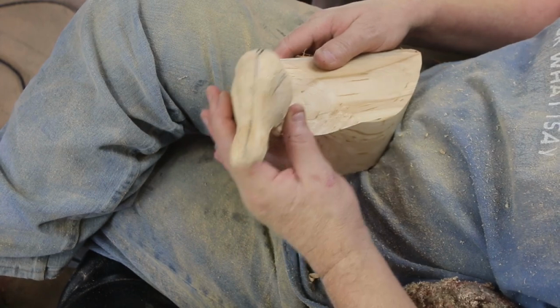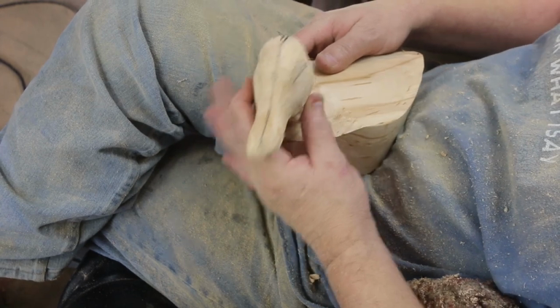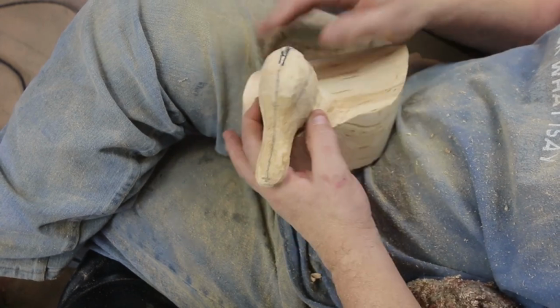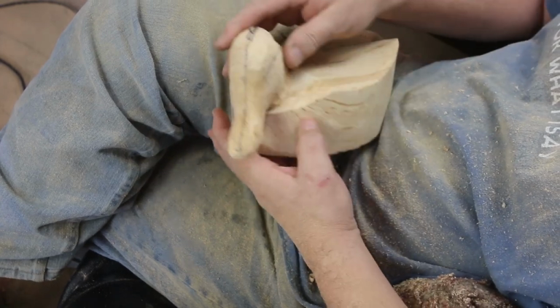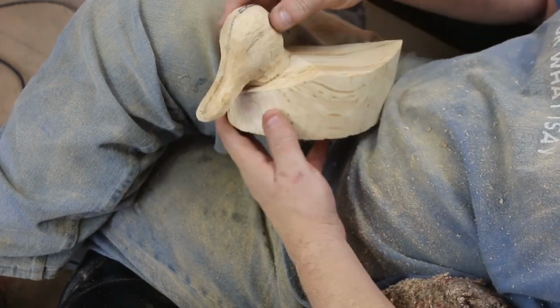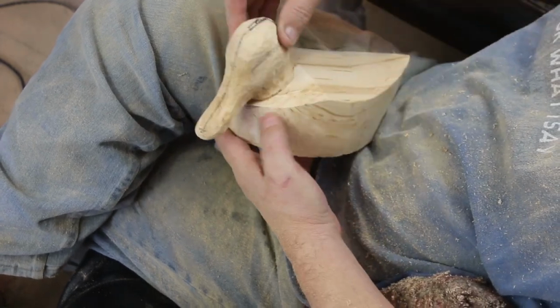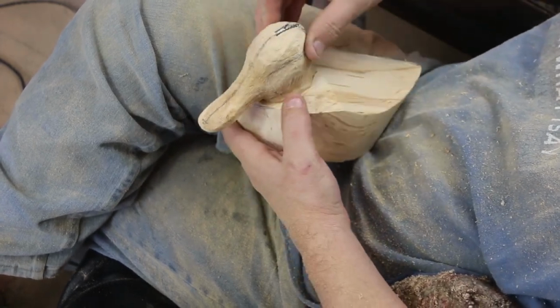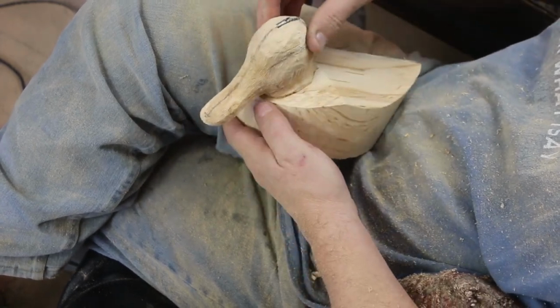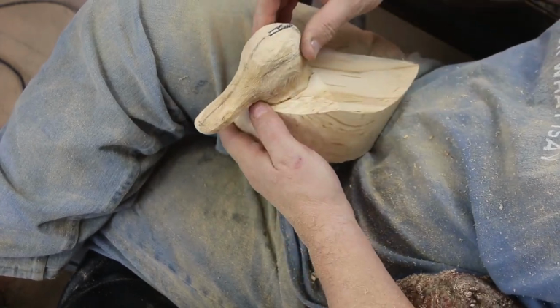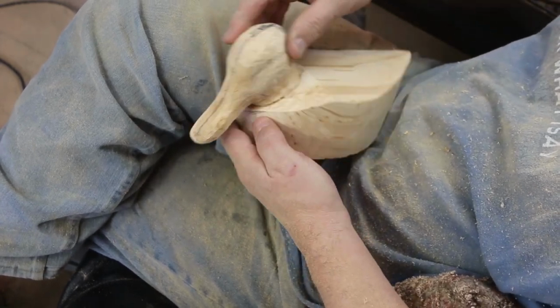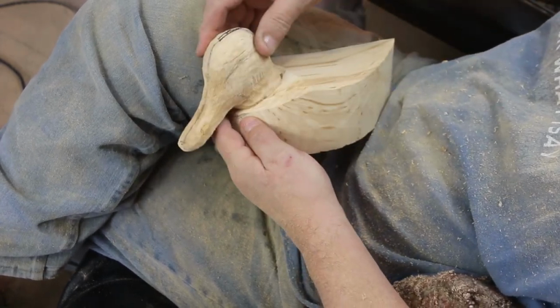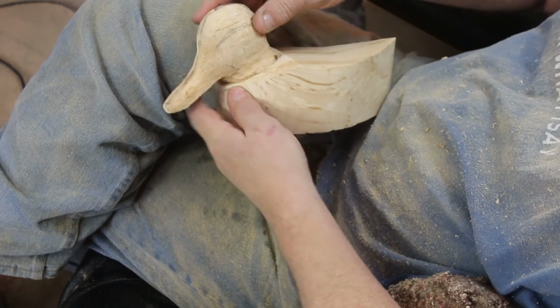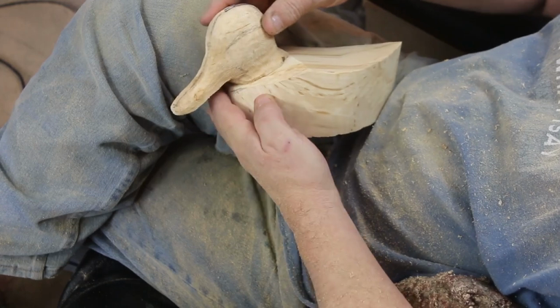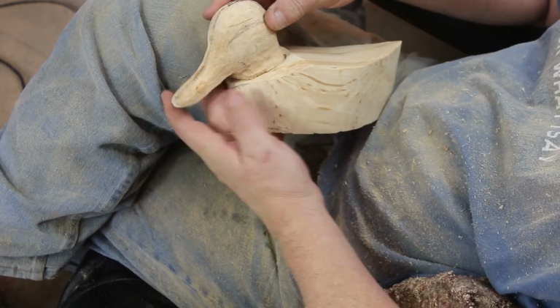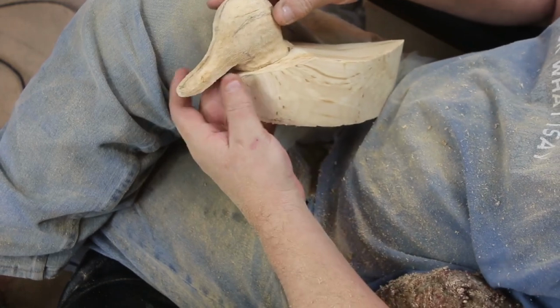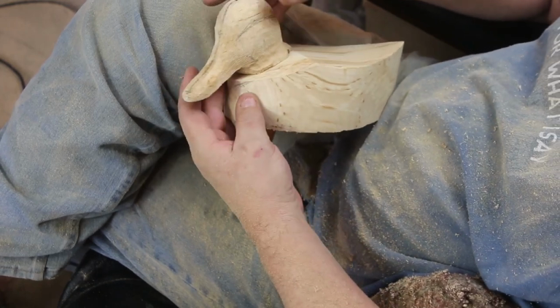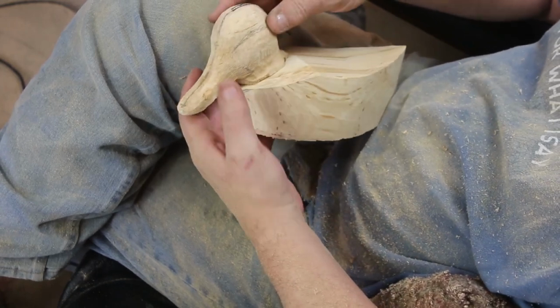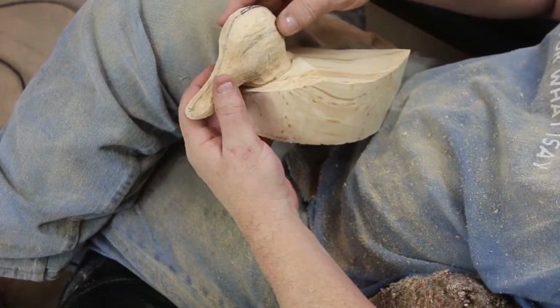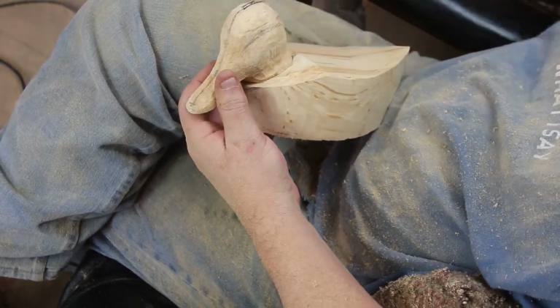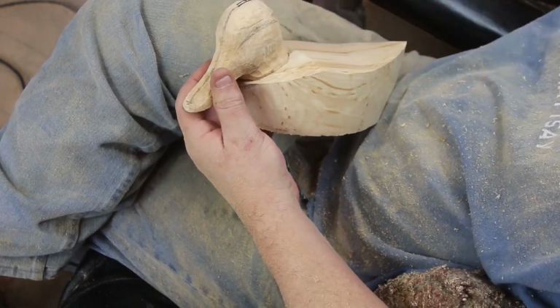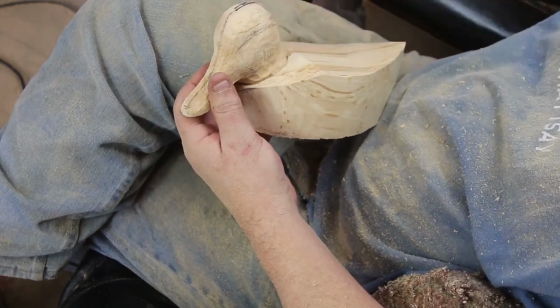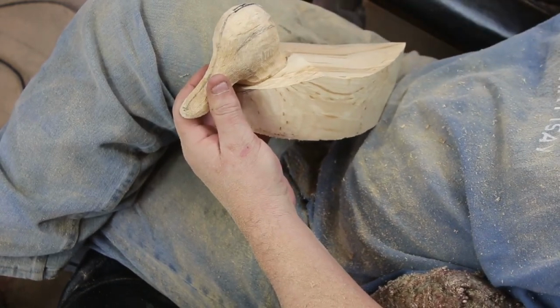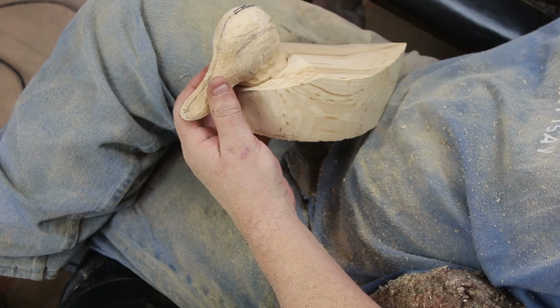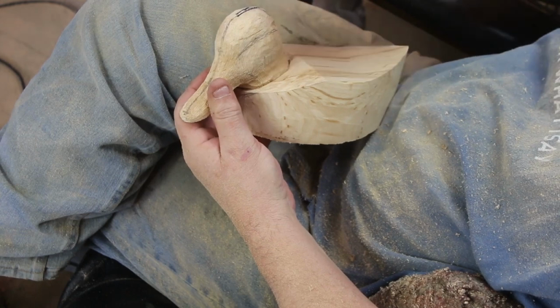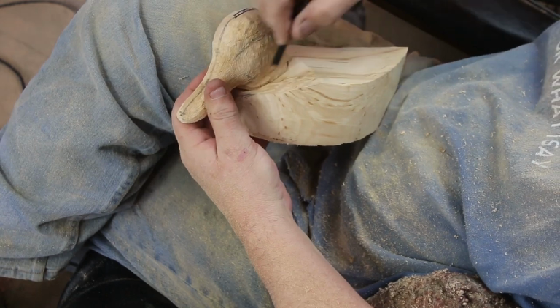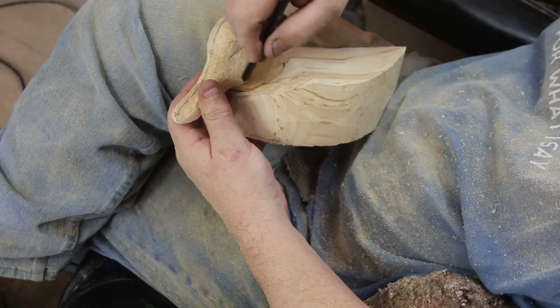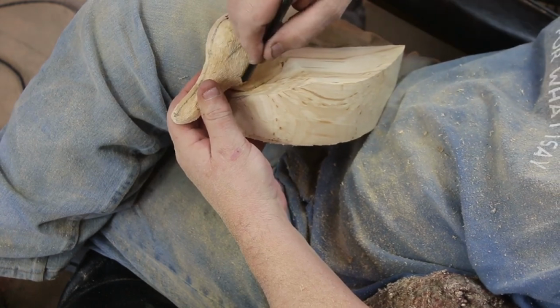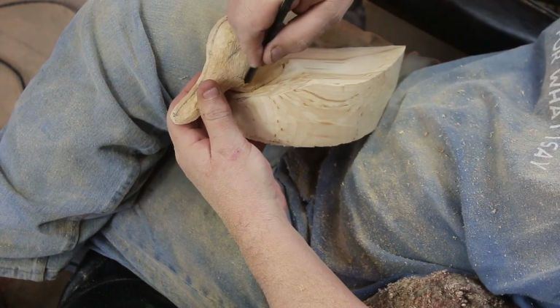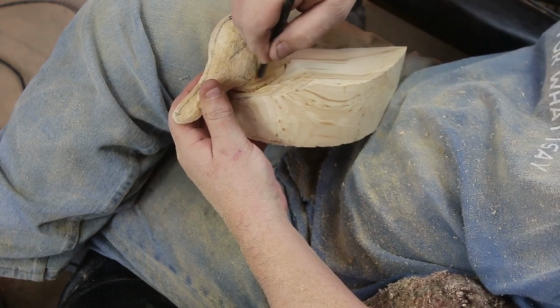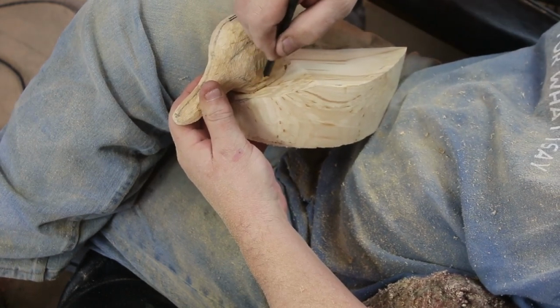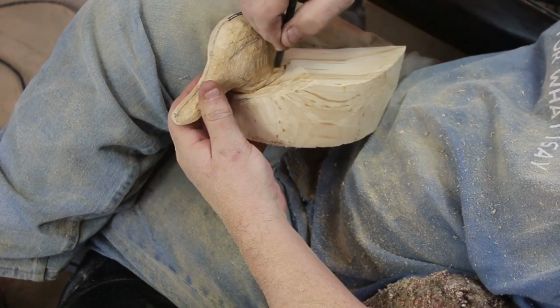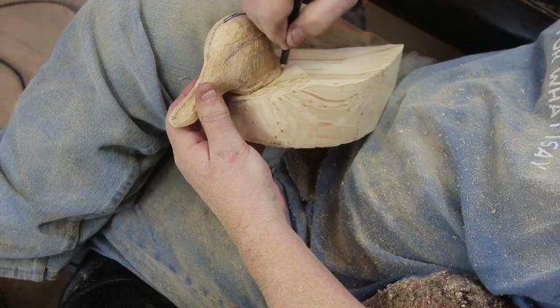I grabbed the DeWalt and cleaned this off so I could see if I was getting the attitude correct. I want his head down, kind of looking through an eyelid. And then he's going to have his tail feathers fanned up over his back.